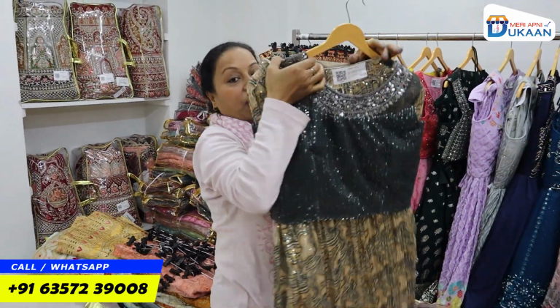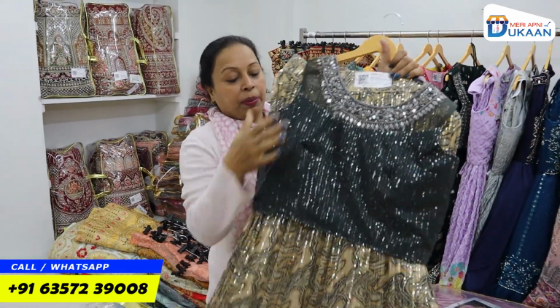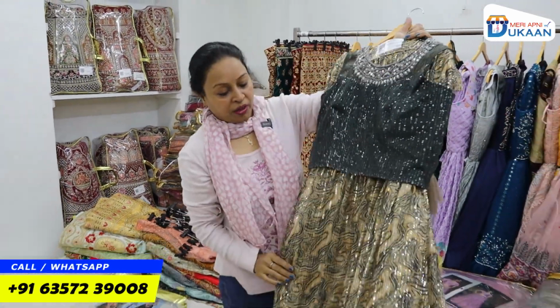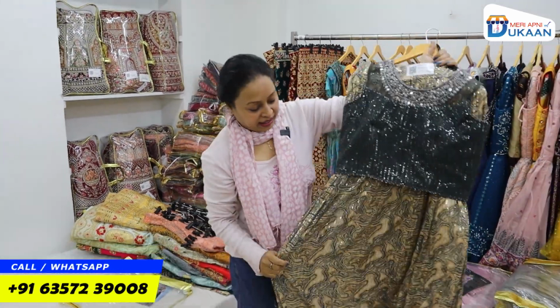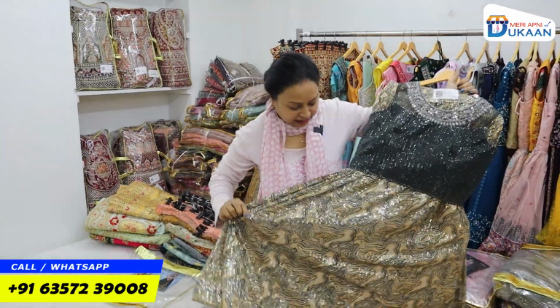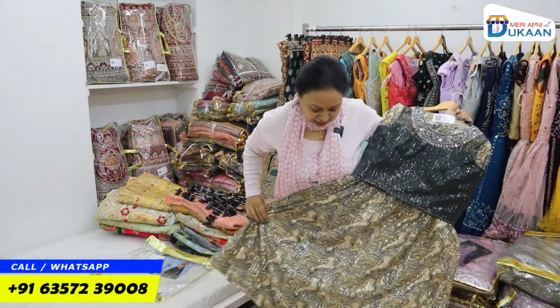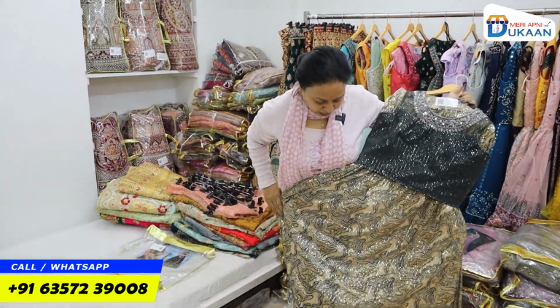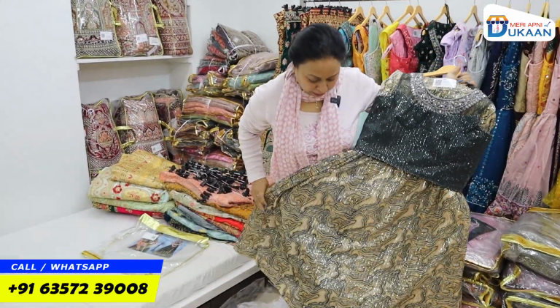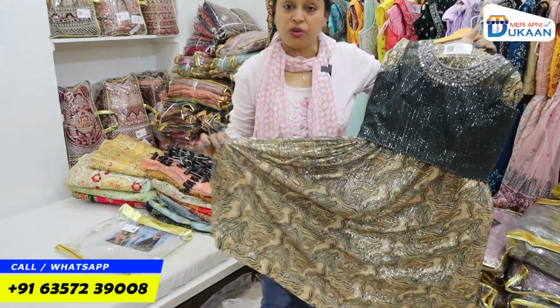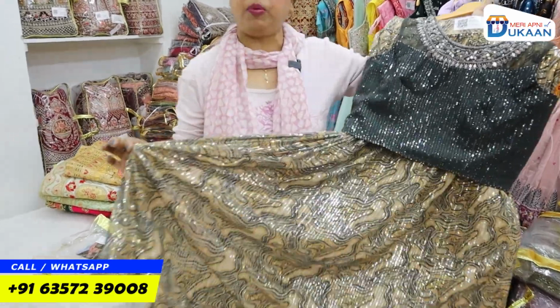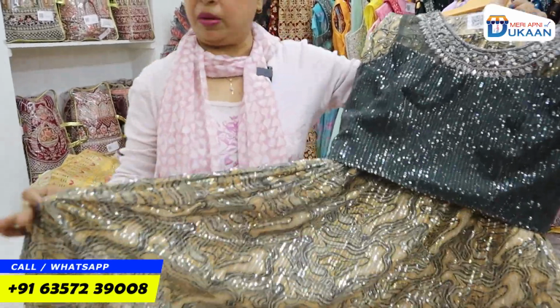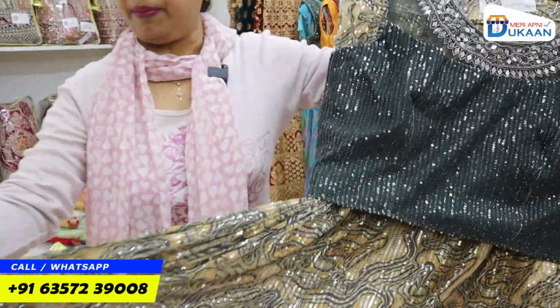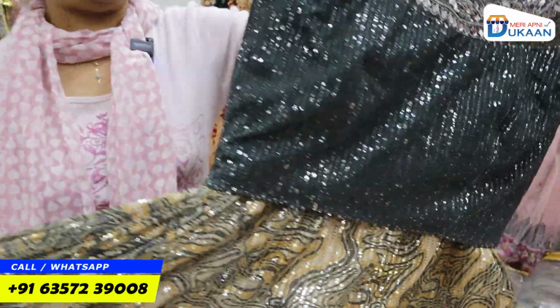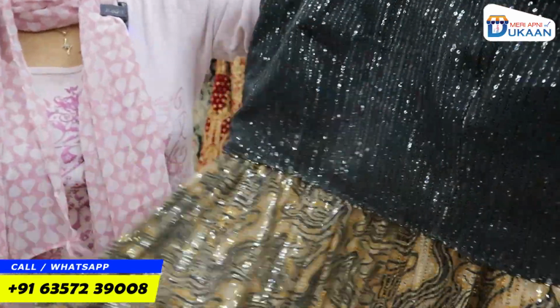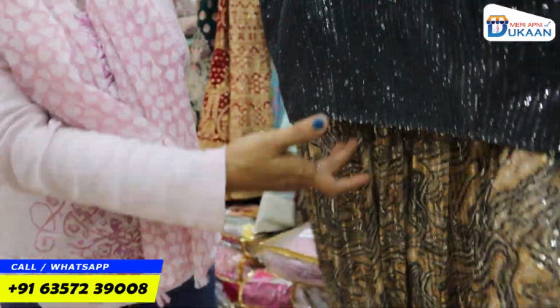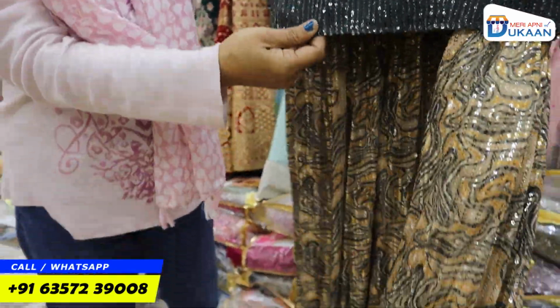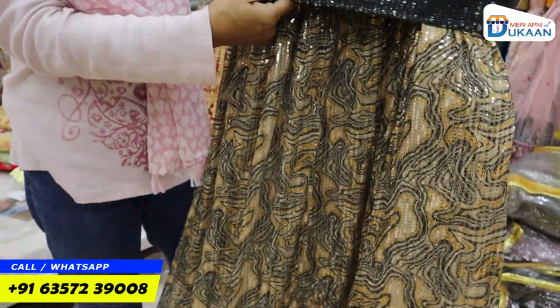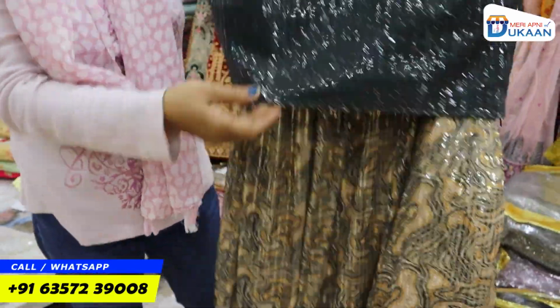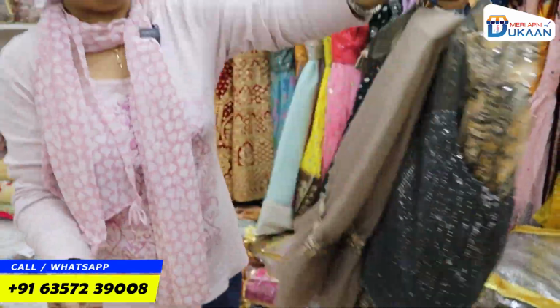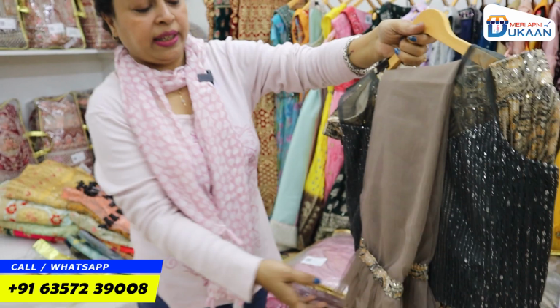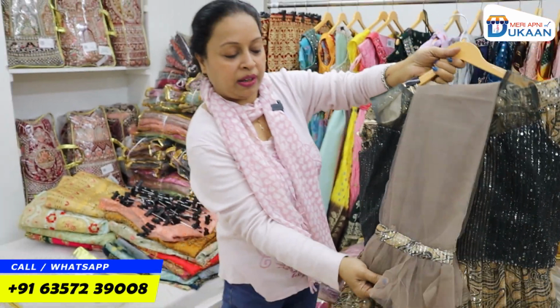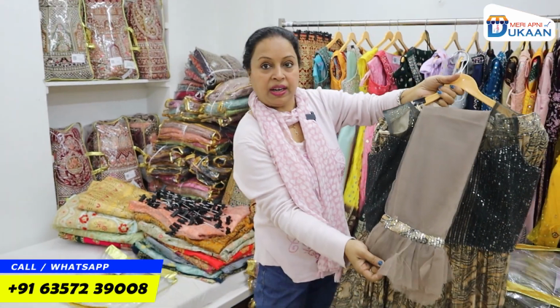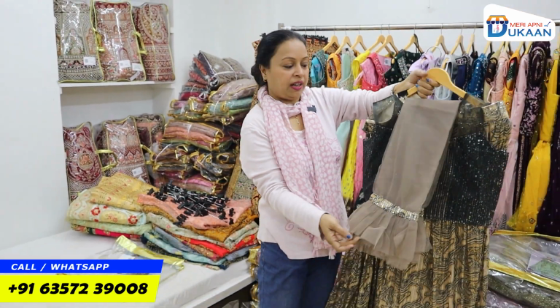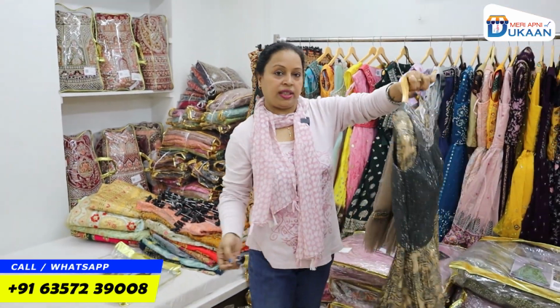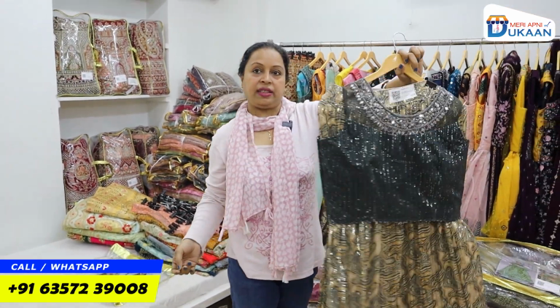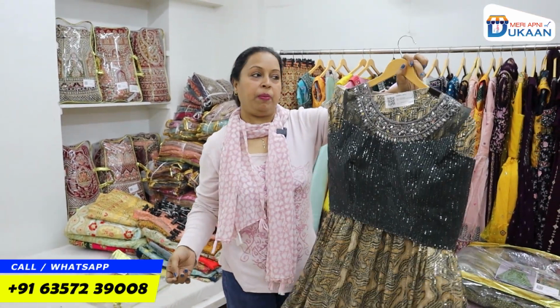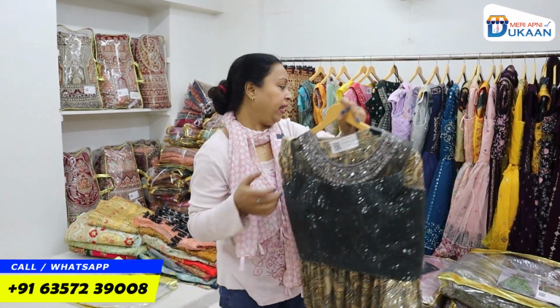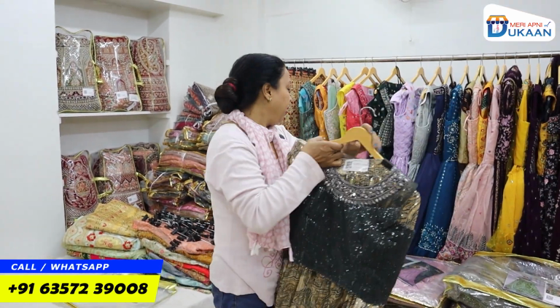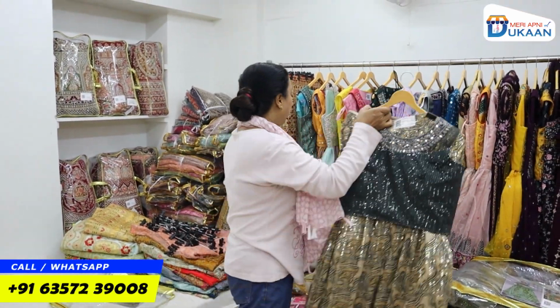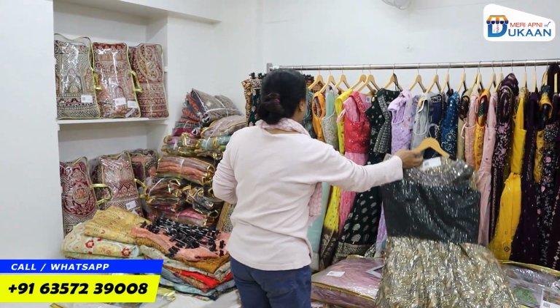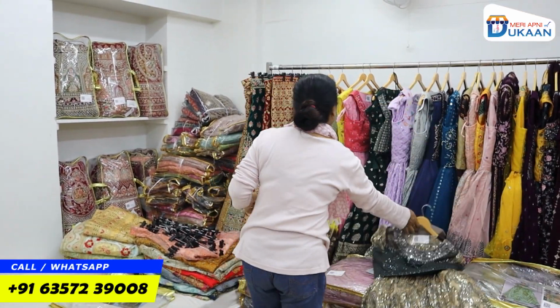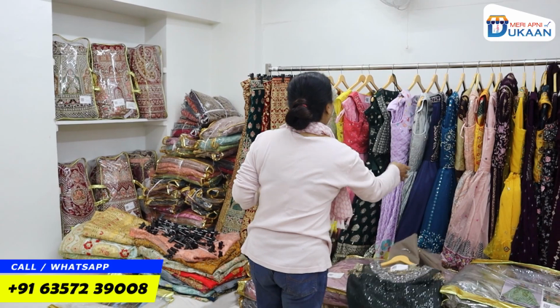Look at the crop top variety. You are going to get full work on the digital print, full work on the sequence. With this, you are going to get a frill and a collection. I will show you some new collections here.